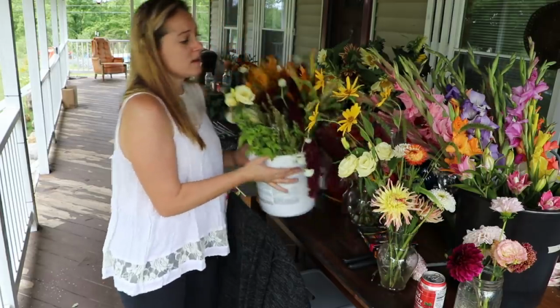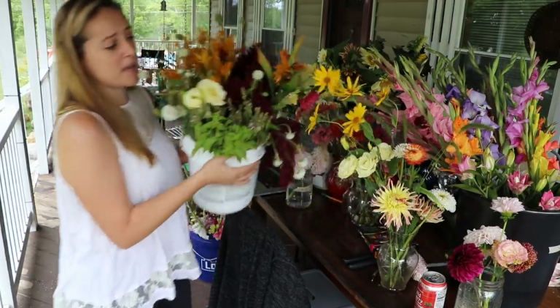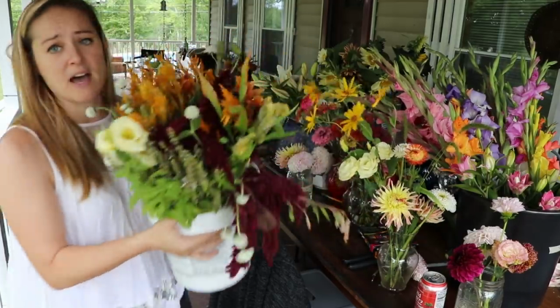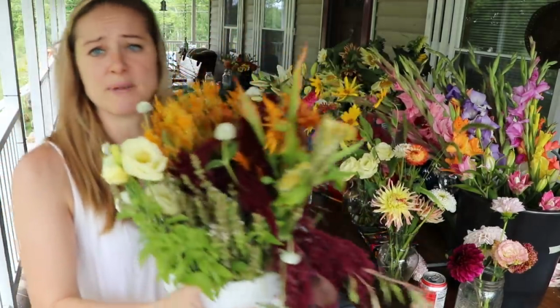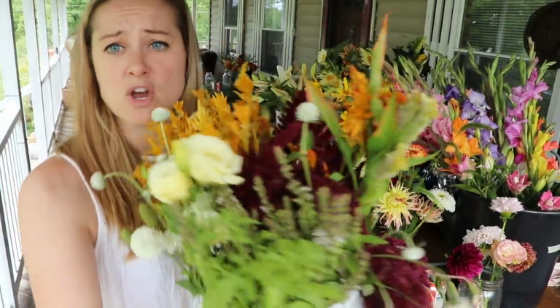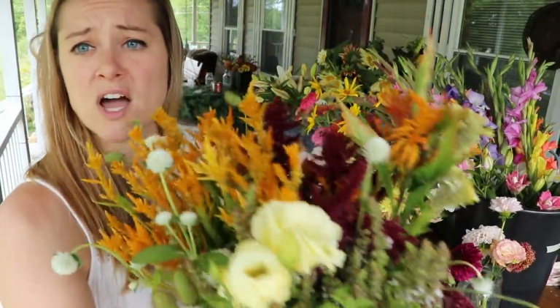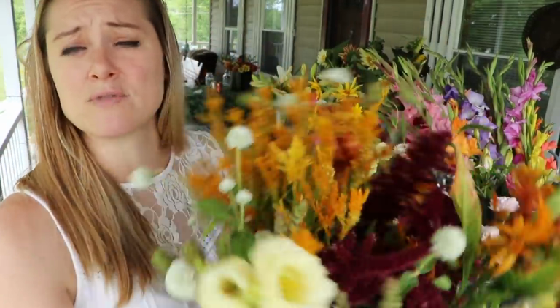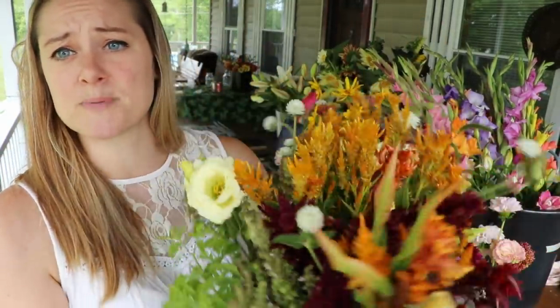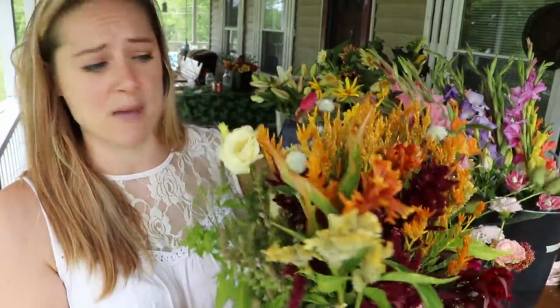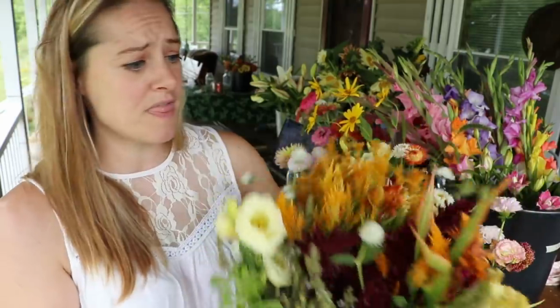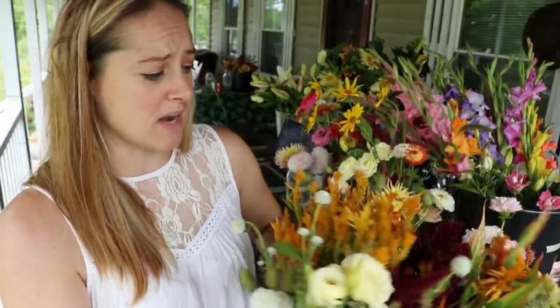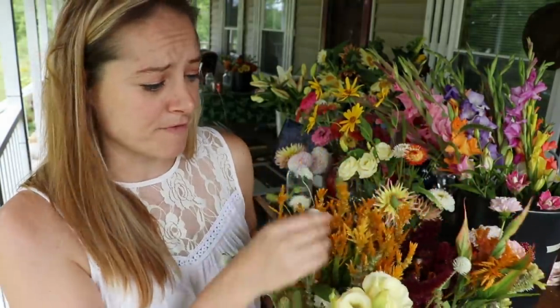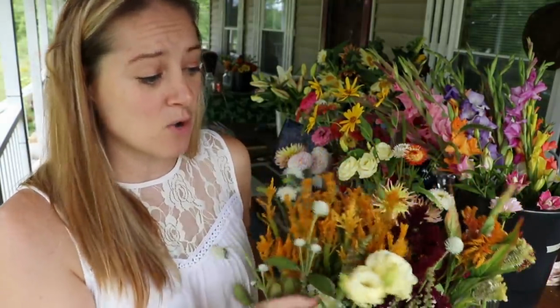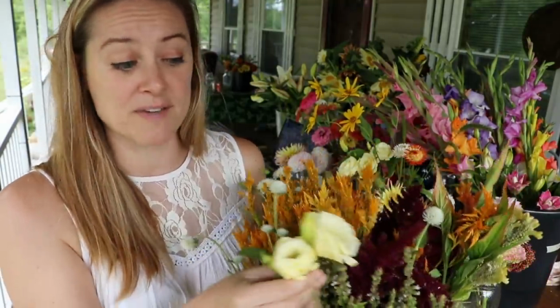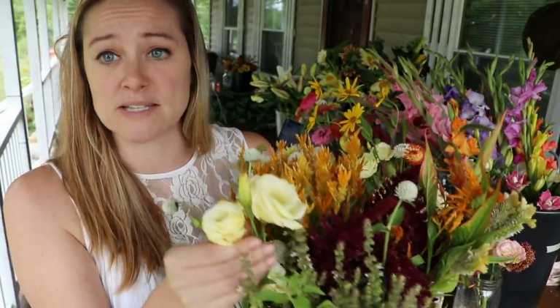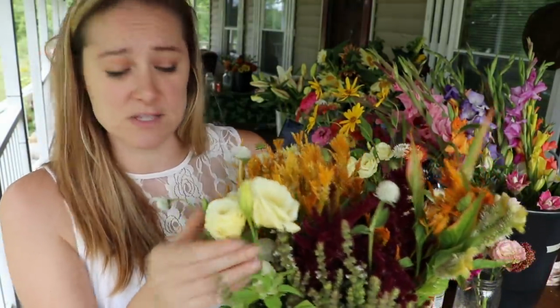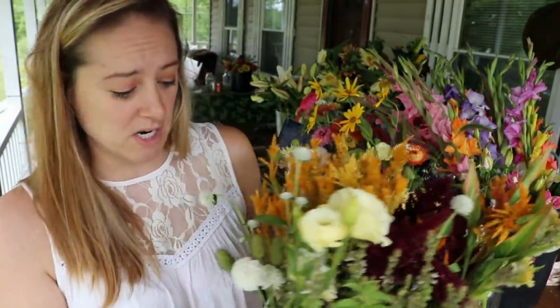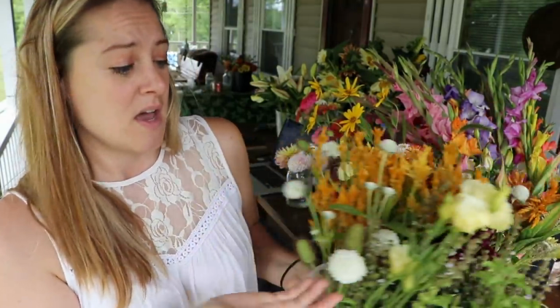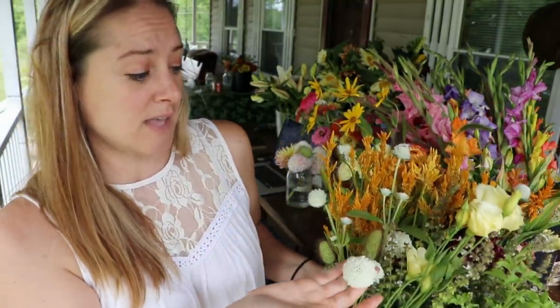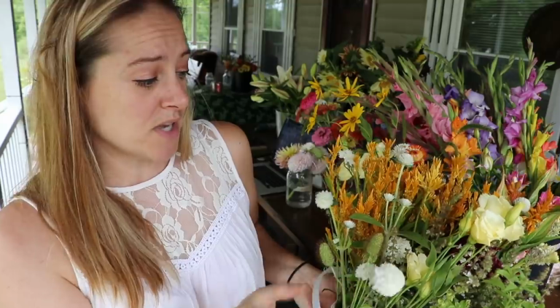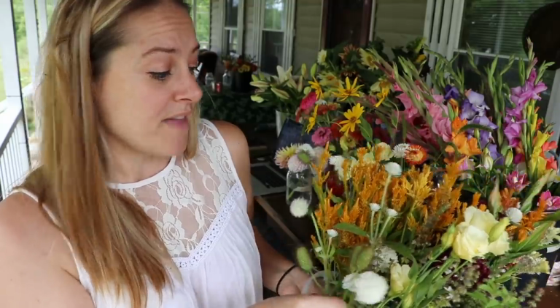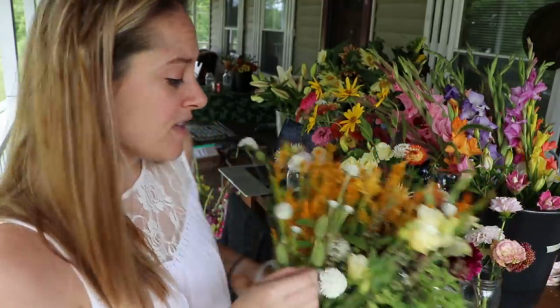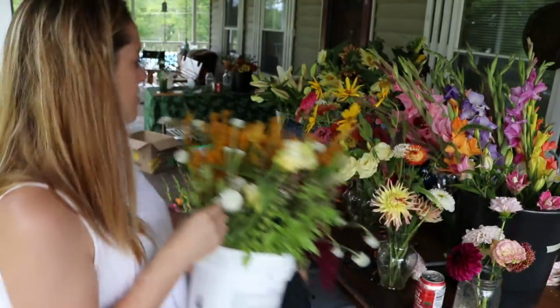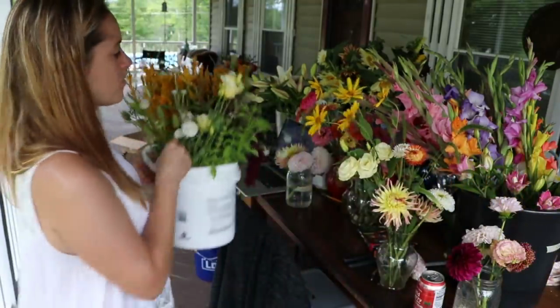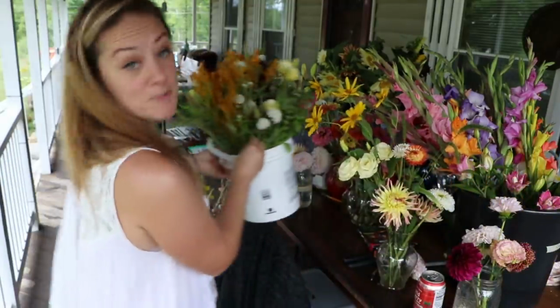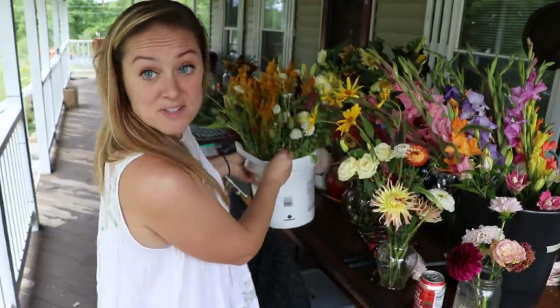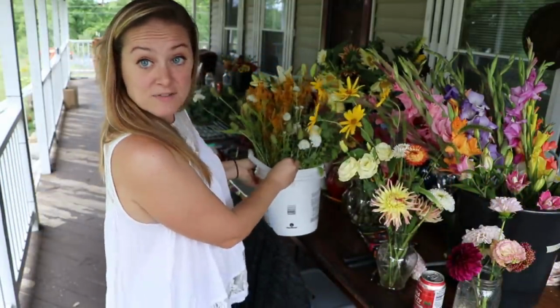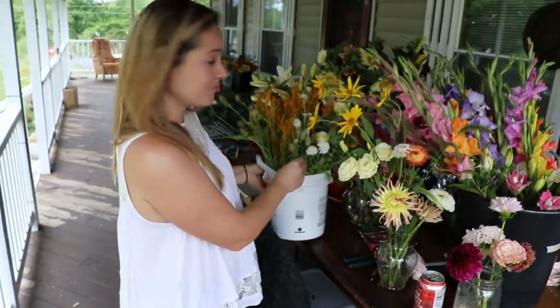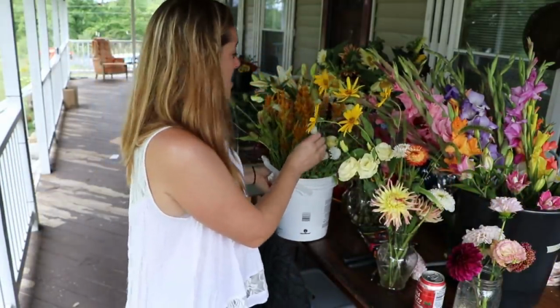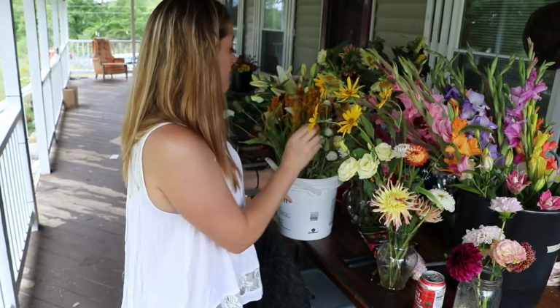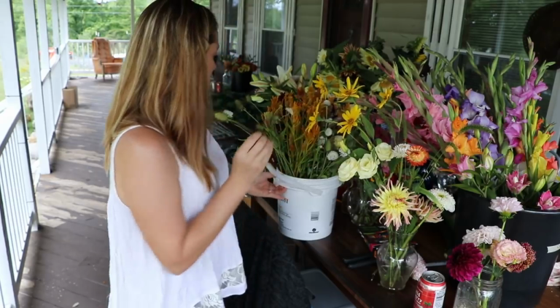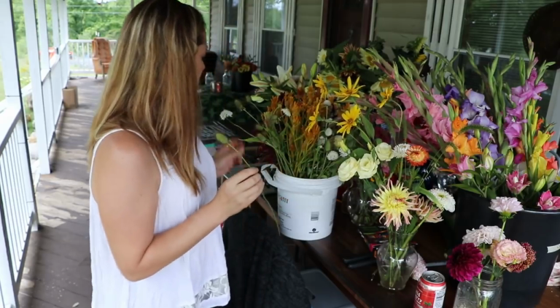In this bucket I have a lot of my celosia and red spike amaranth and my gomphrena. Oh look, I have some more lisianthus right here. Scabiosa. And then check this out — this is what happens to the scabiosa once the petals fall off.